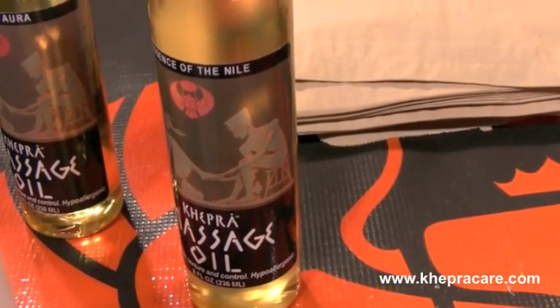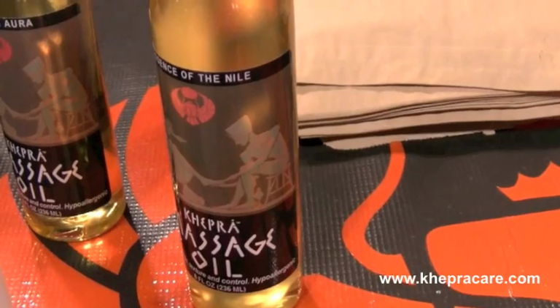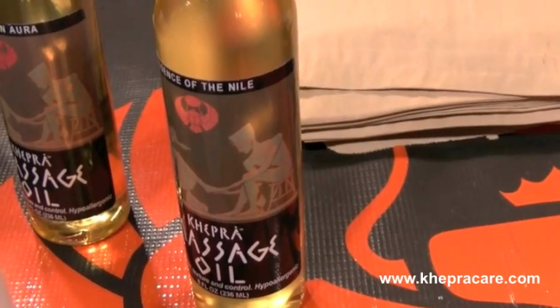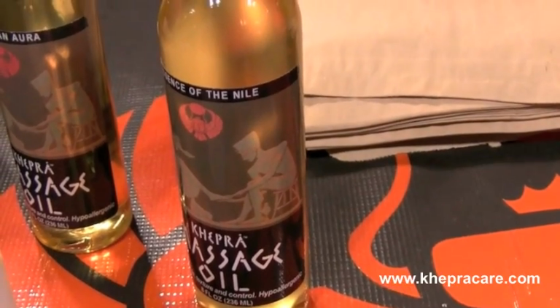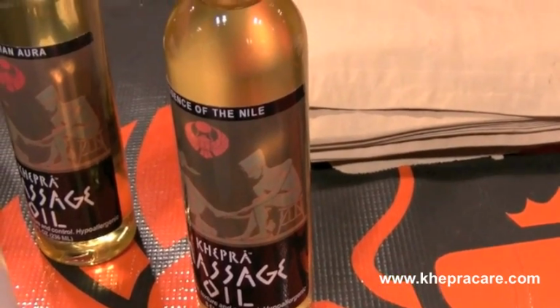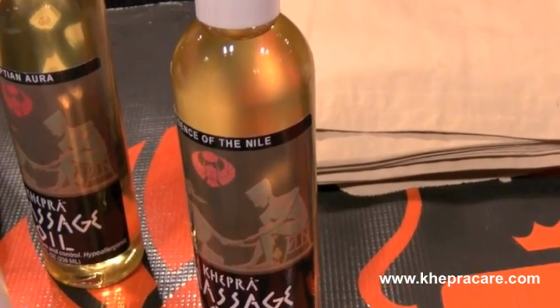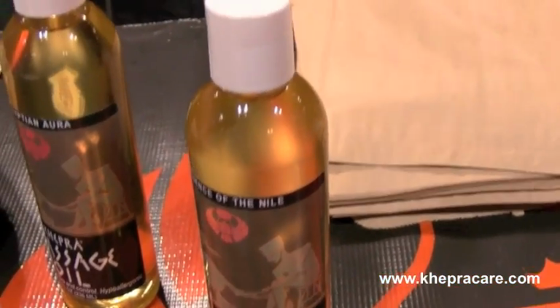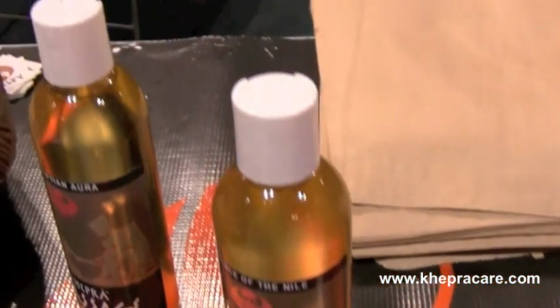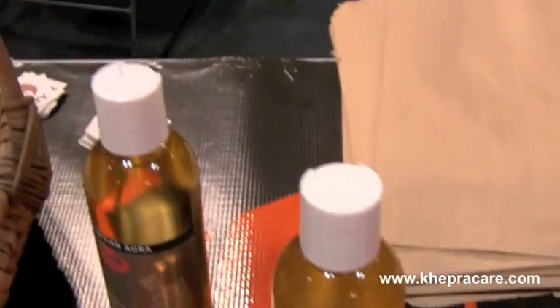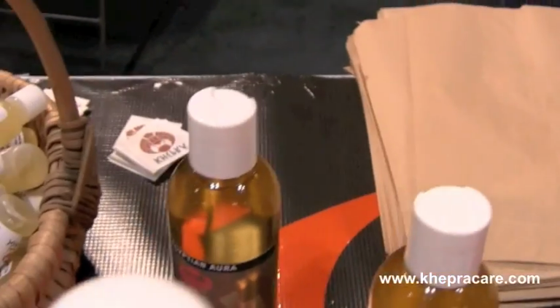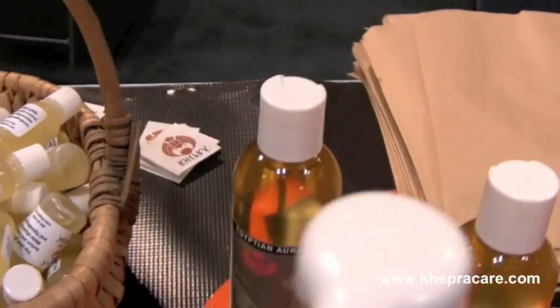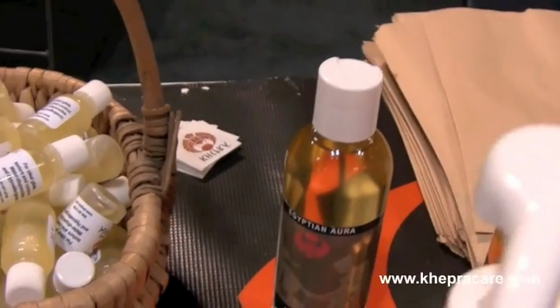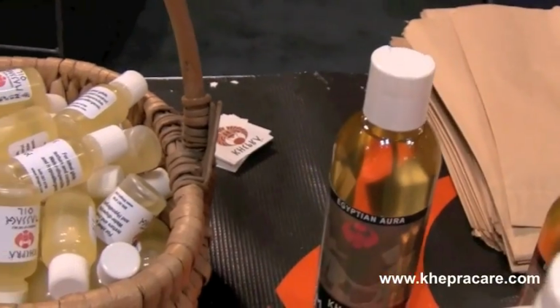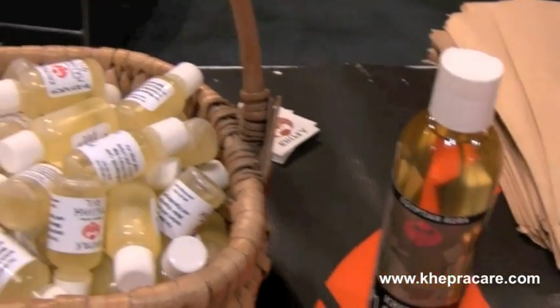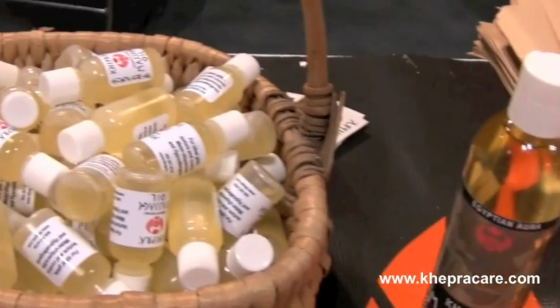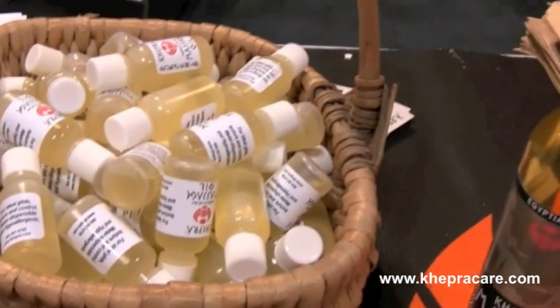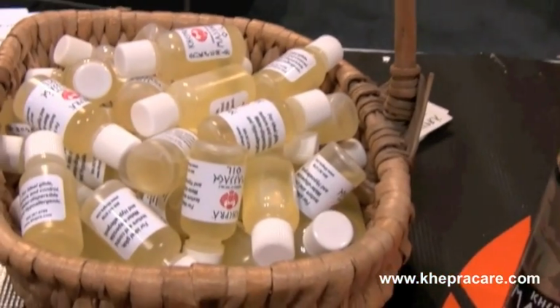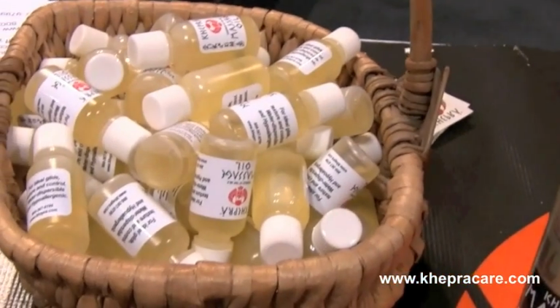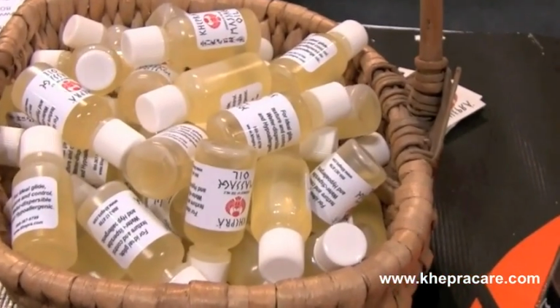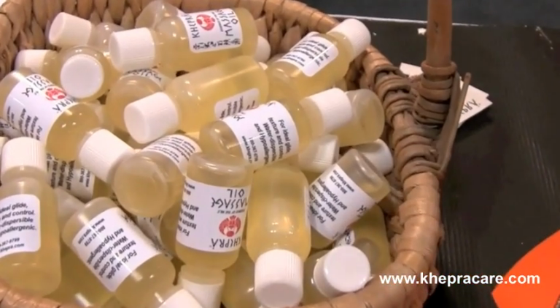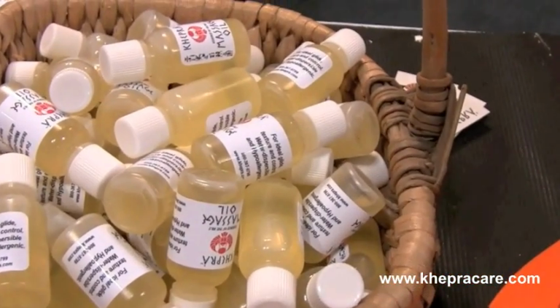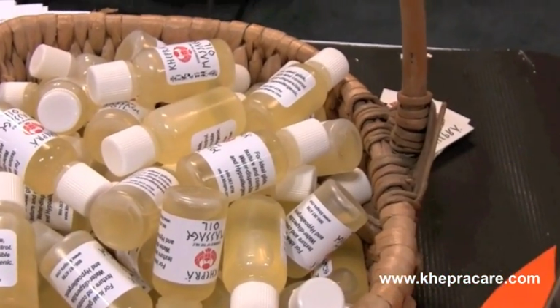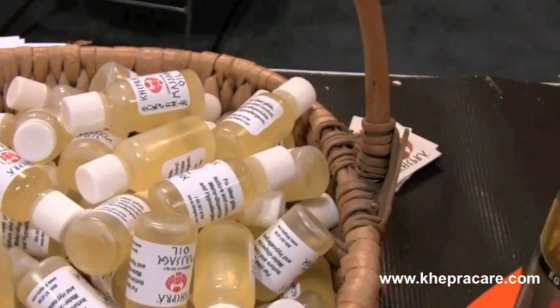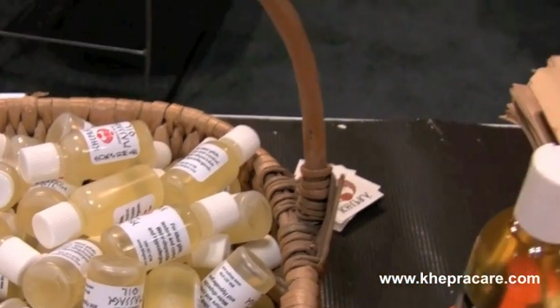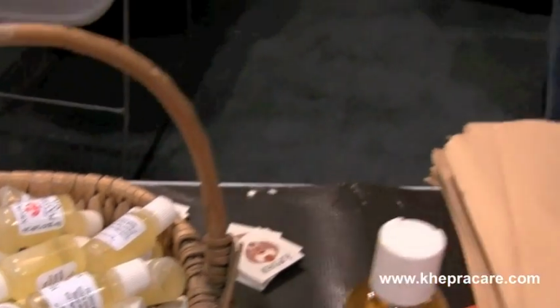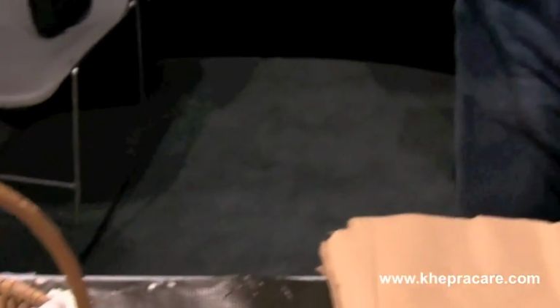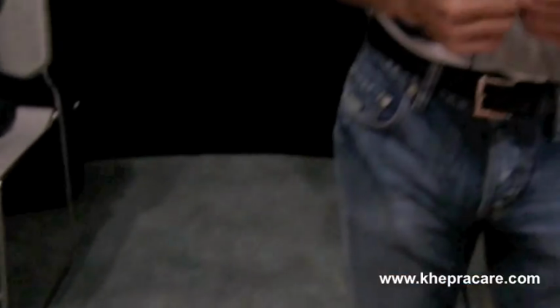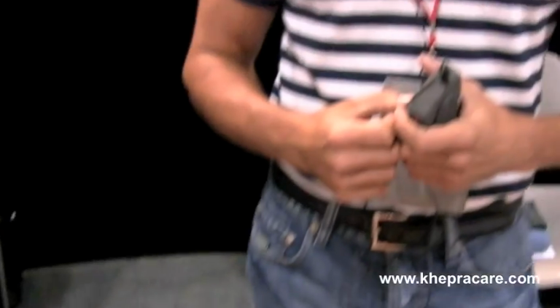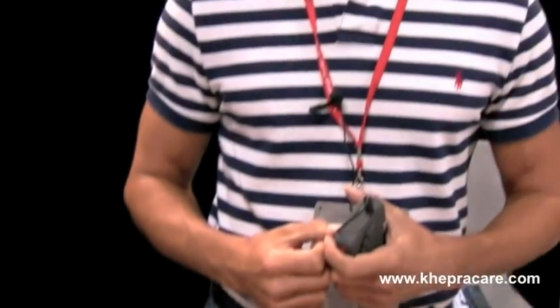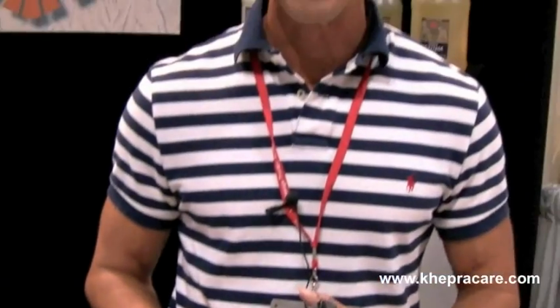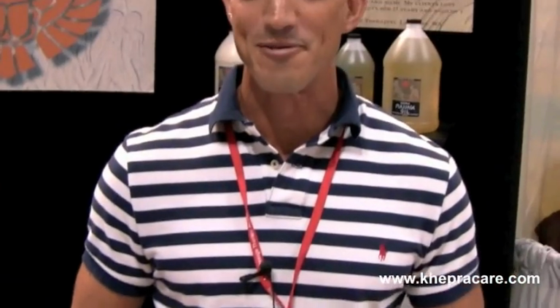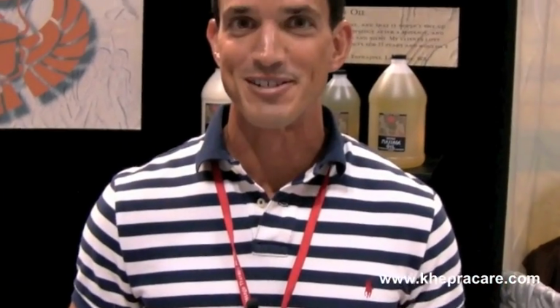We're based here in Minneapolis. We're family owned and operated and we make all our products in small batches by hand. We look forward to your business.